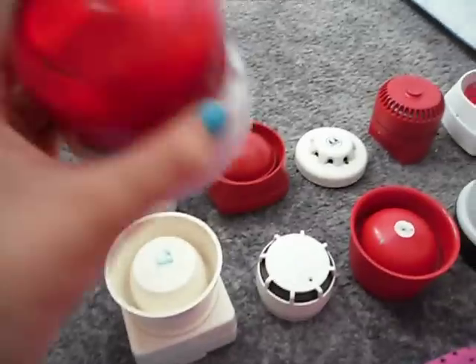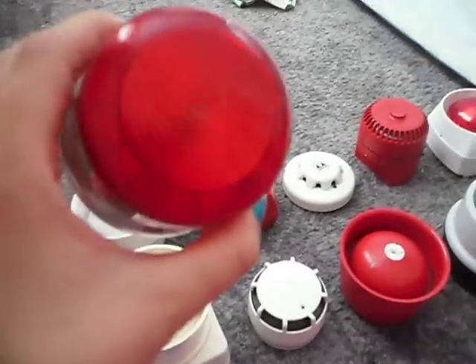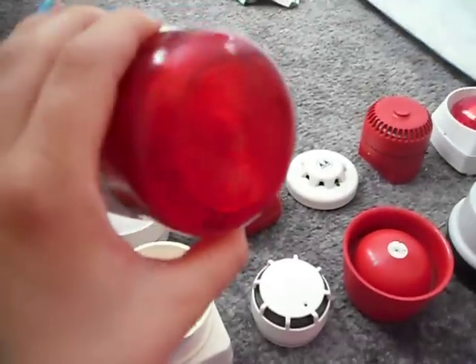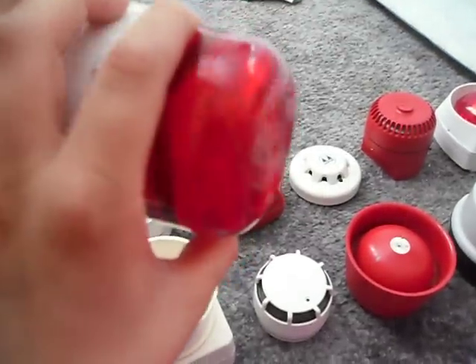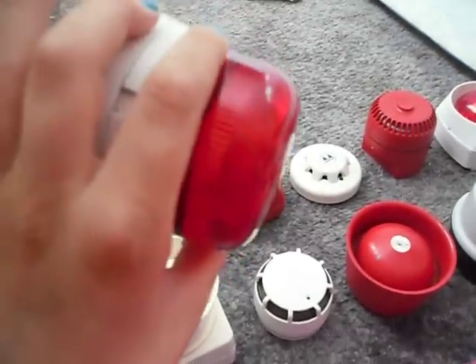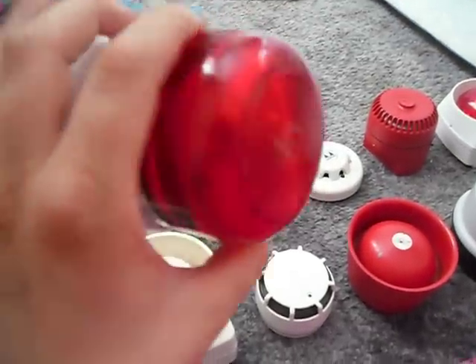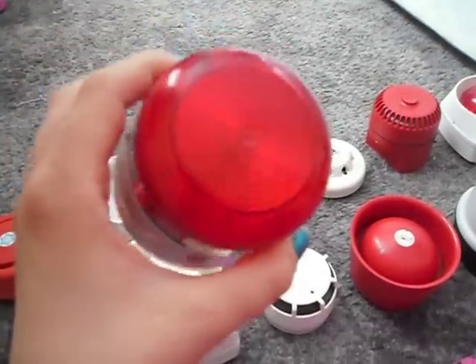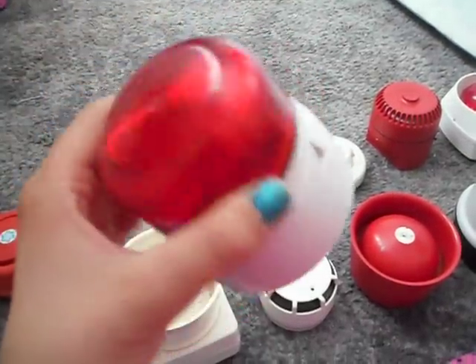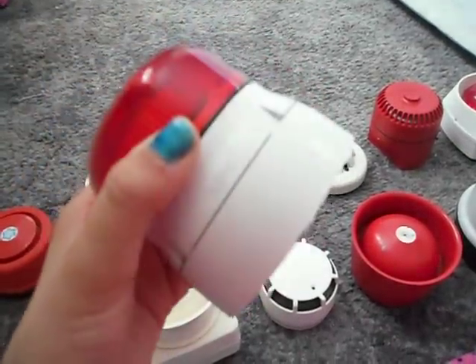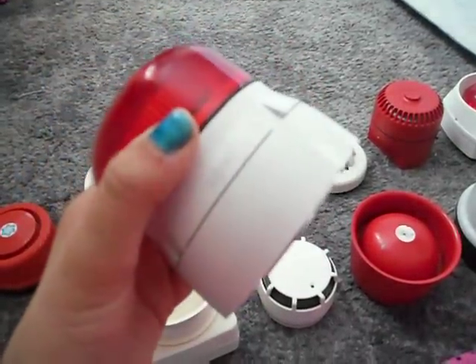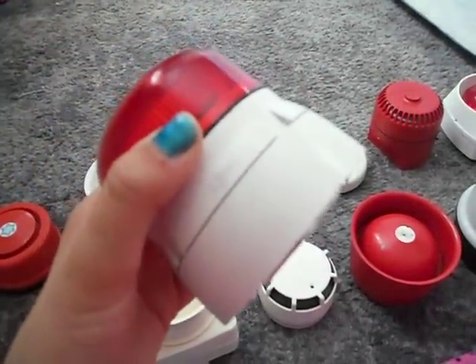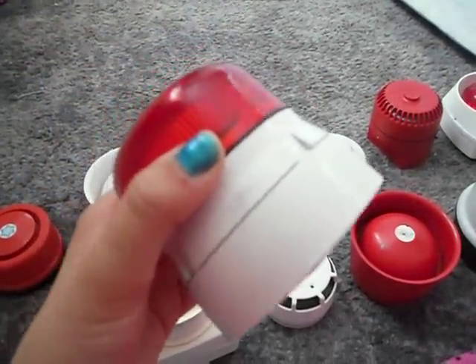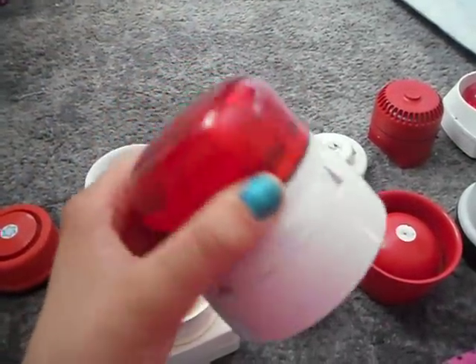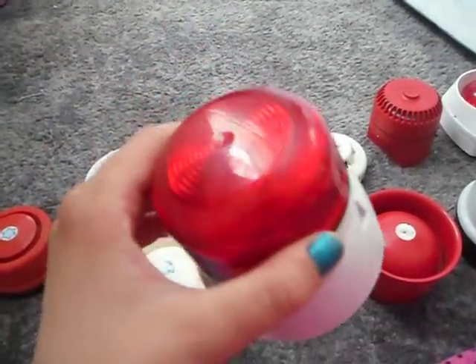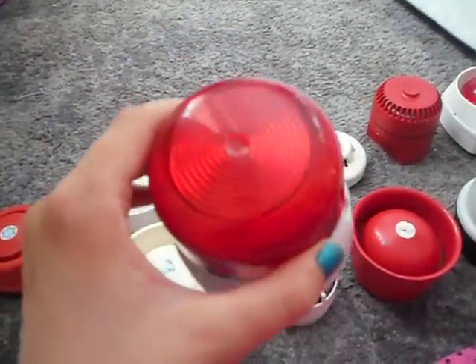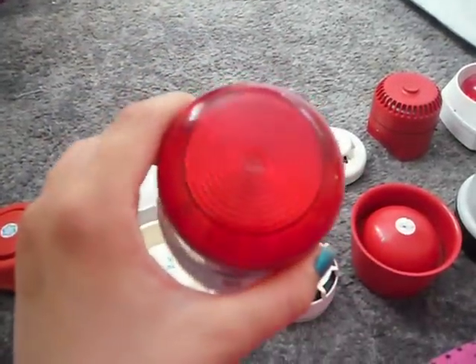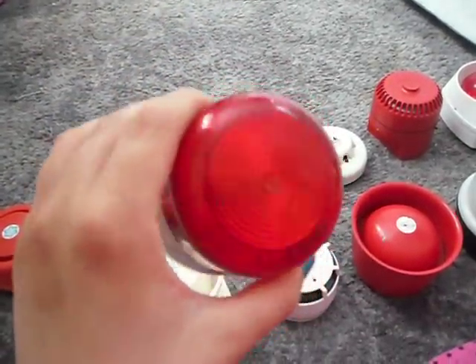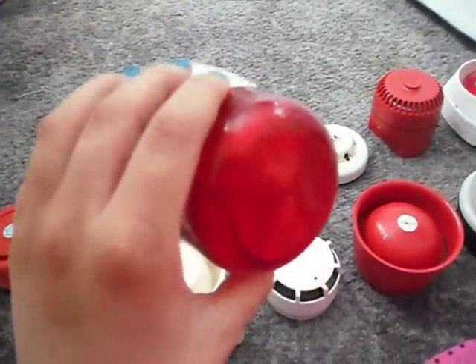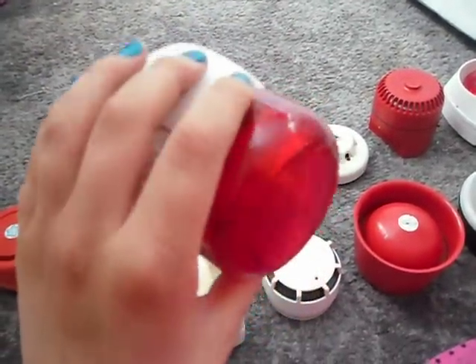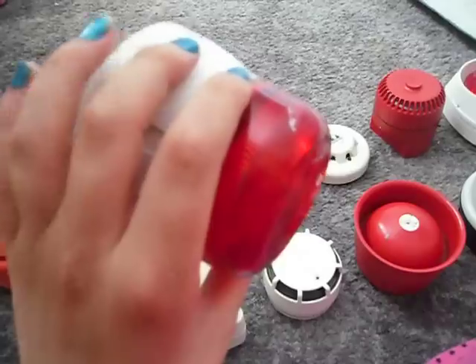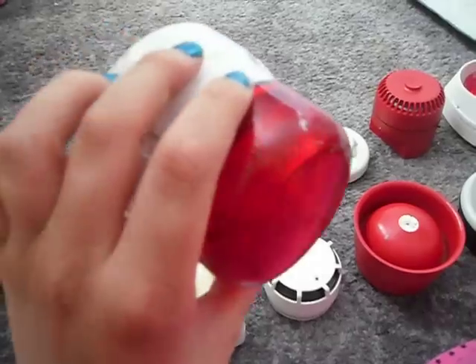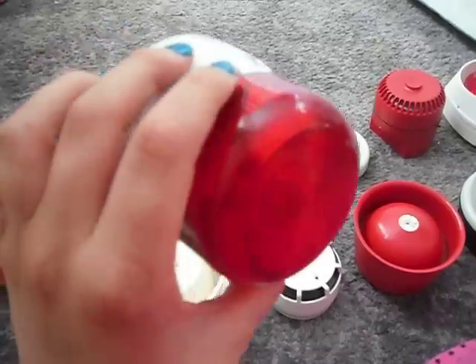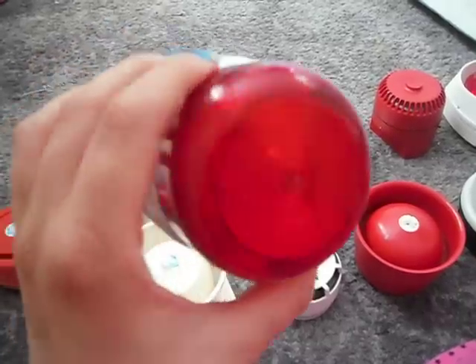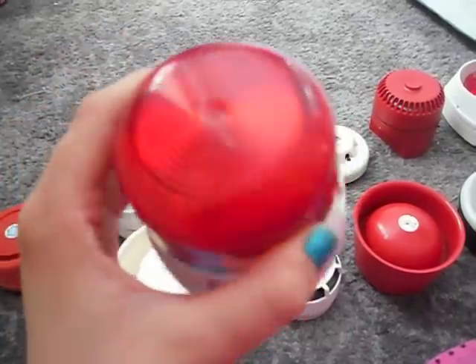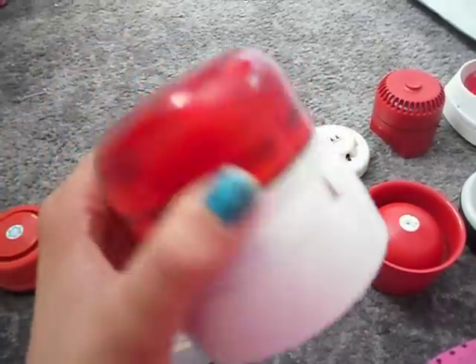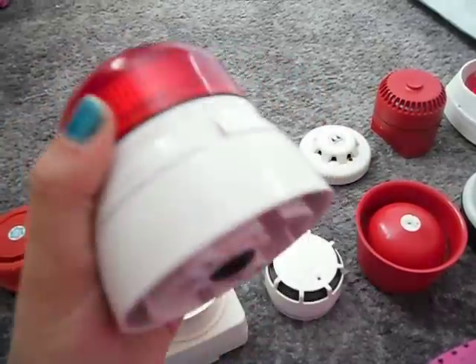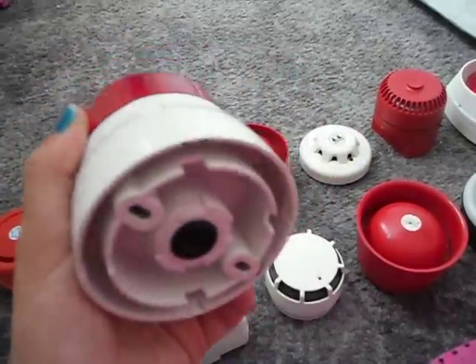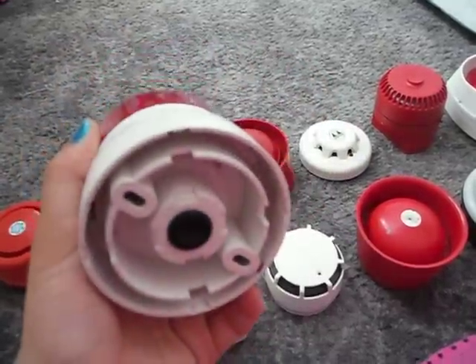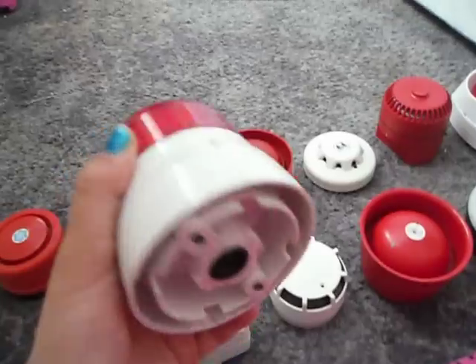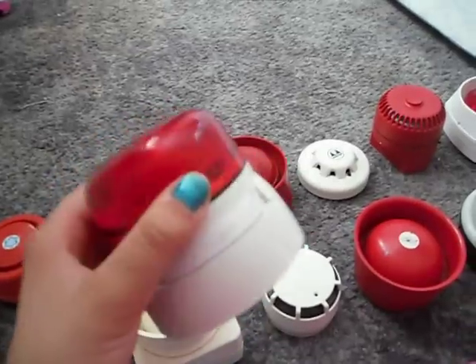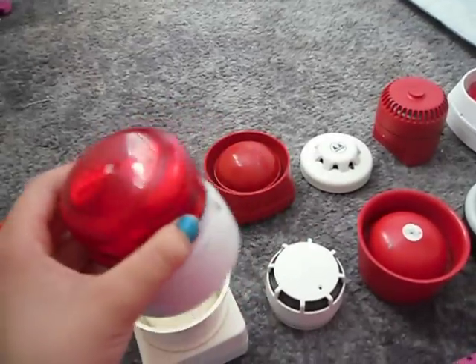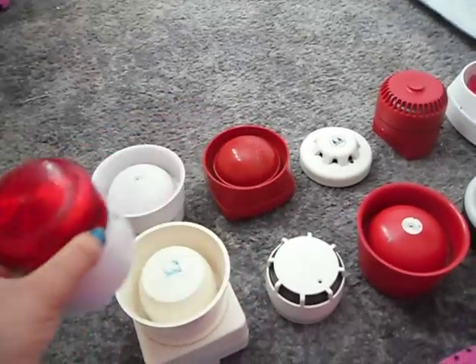This is my Red Beacon Zenon Fire Strobe. This is the first one I had.